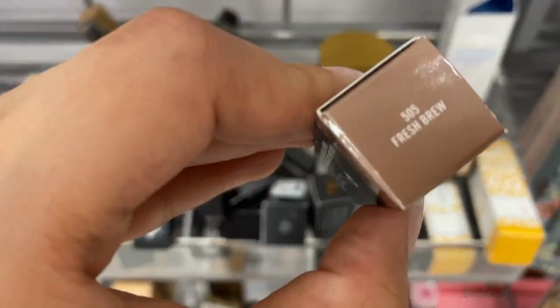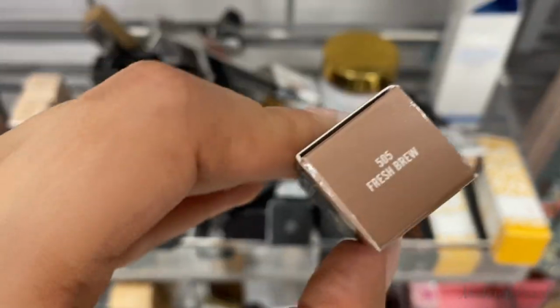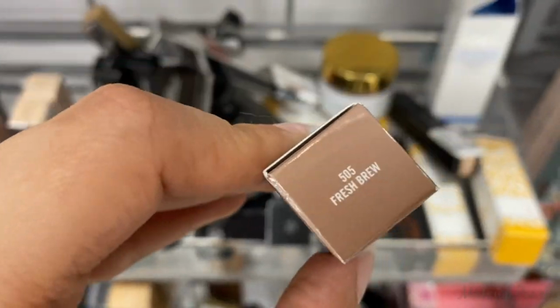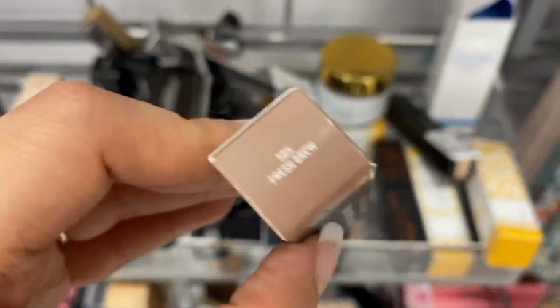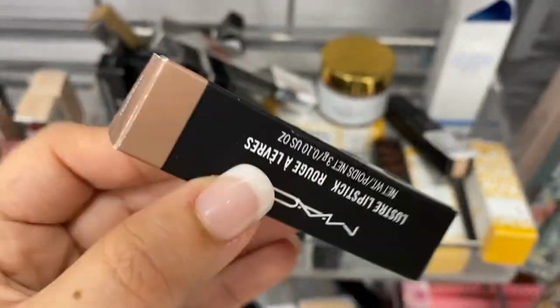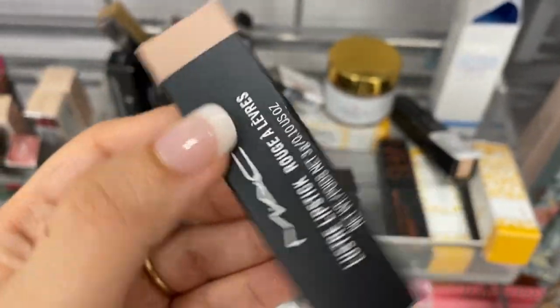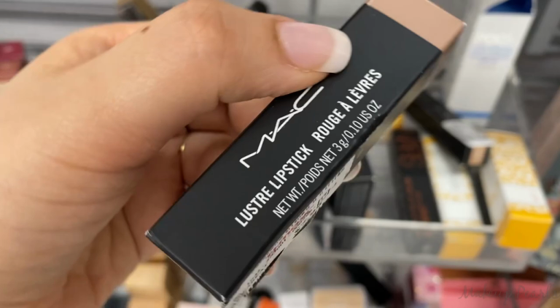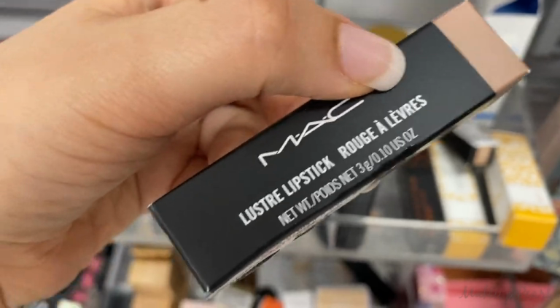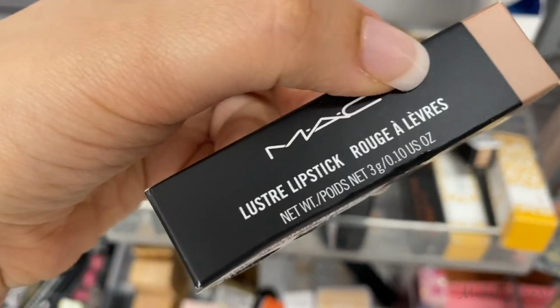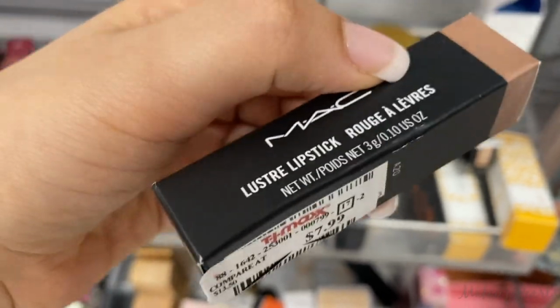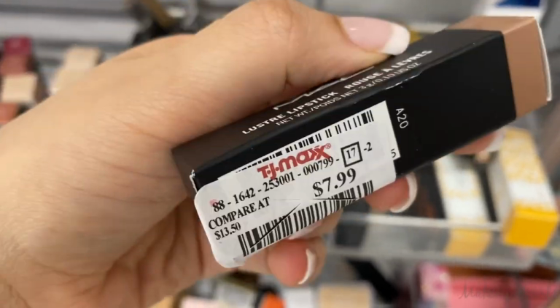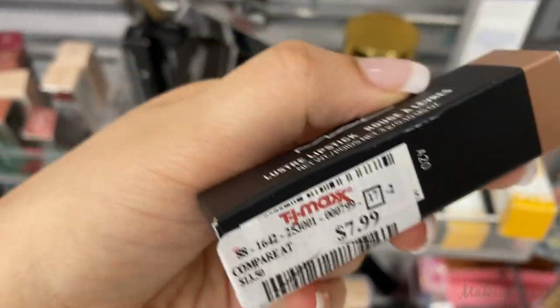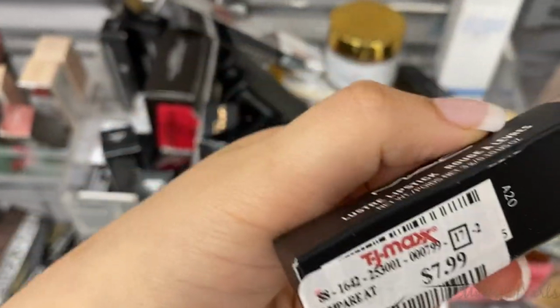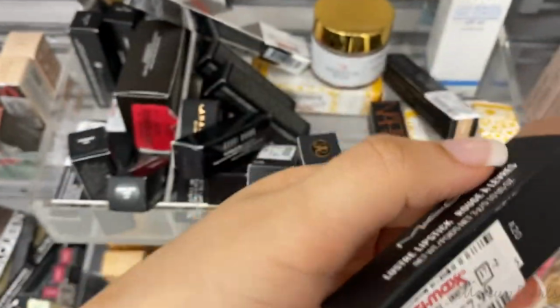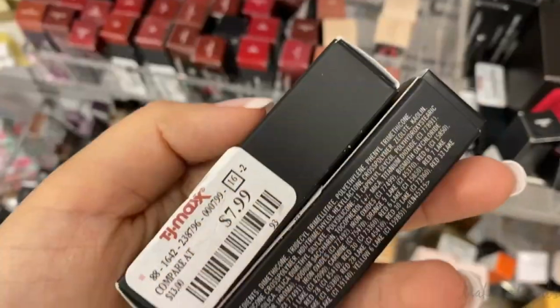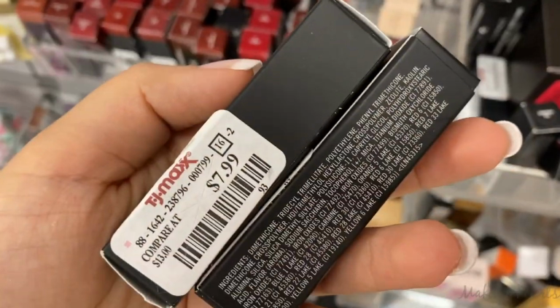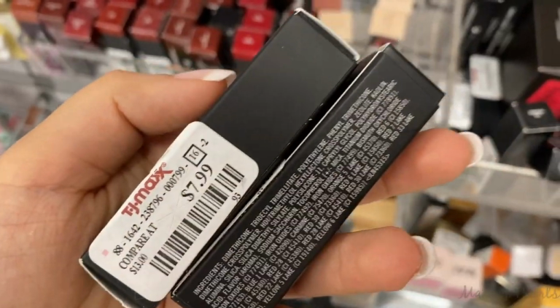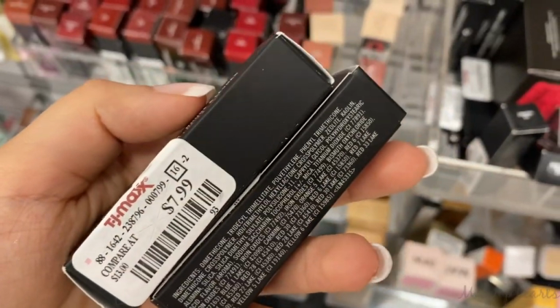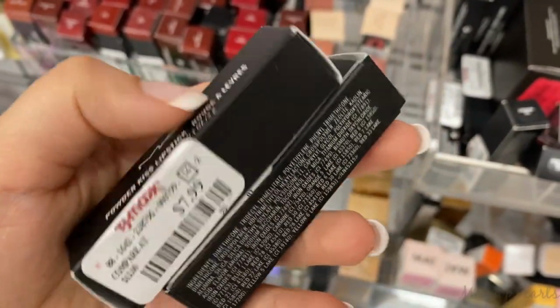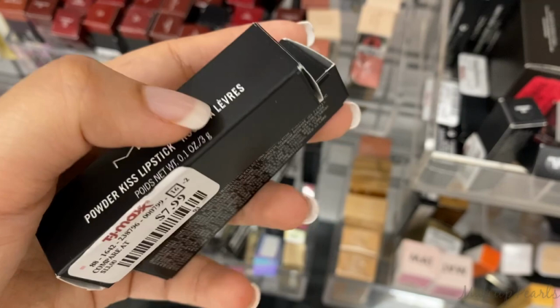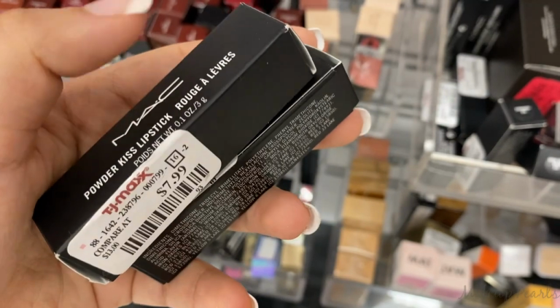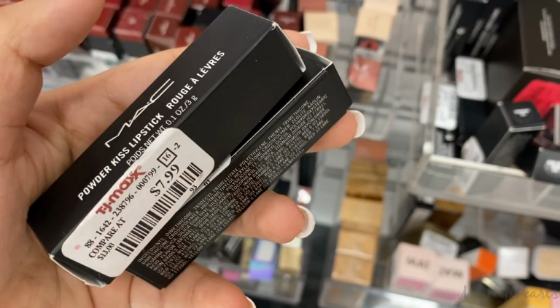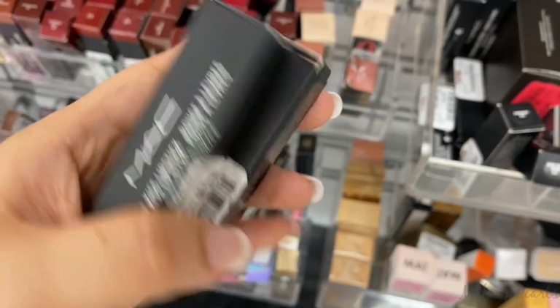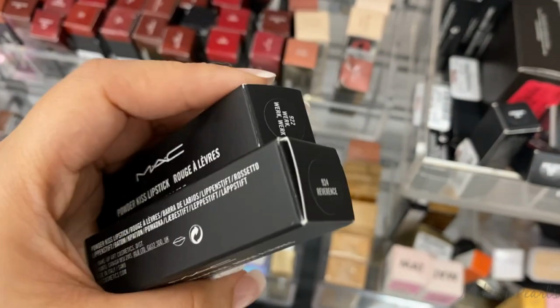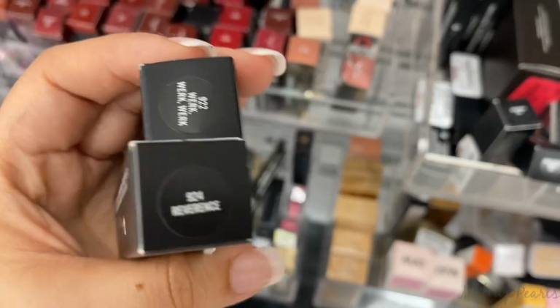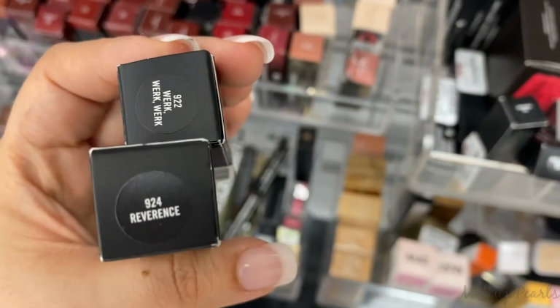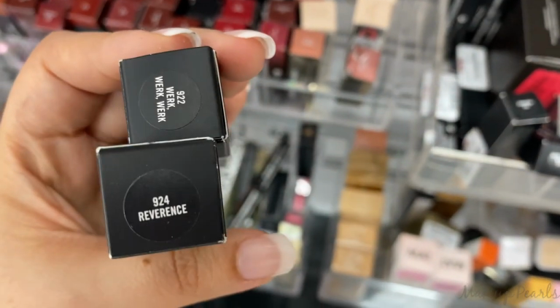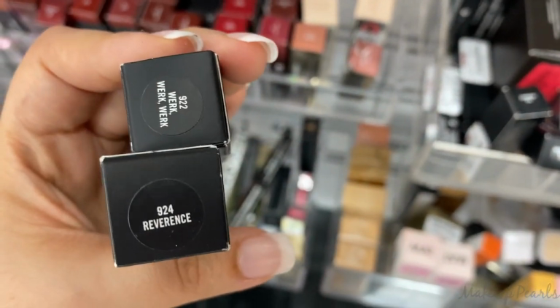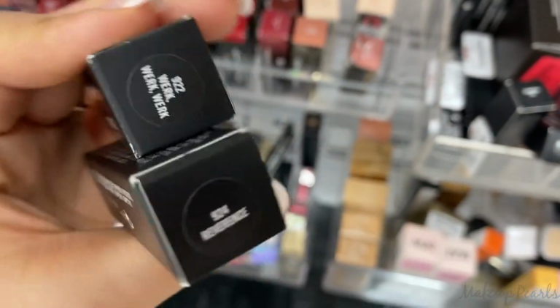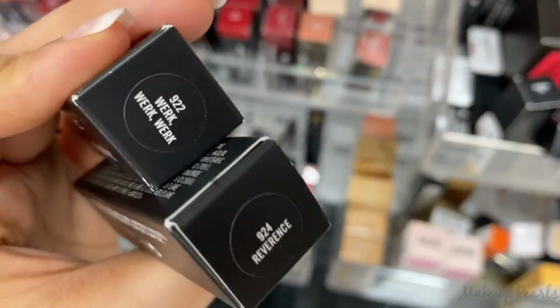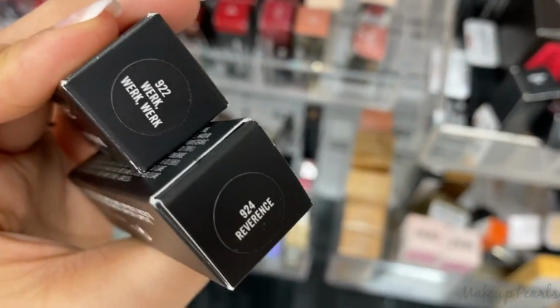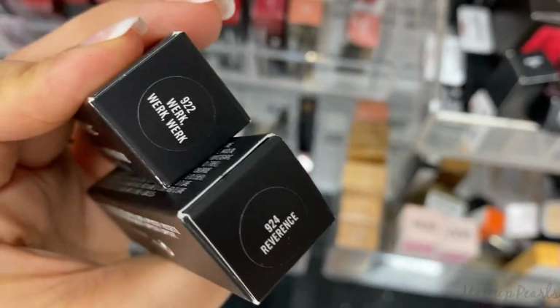I'm really curious about this shade Fresh Brew from MAC — this is a Lustre Lipstick running for $7.99. I also found Powder Kiss Lipsticks from MAC running for $7.99 in the shades Reverence and Work Work Work. I definitely want to check these out.